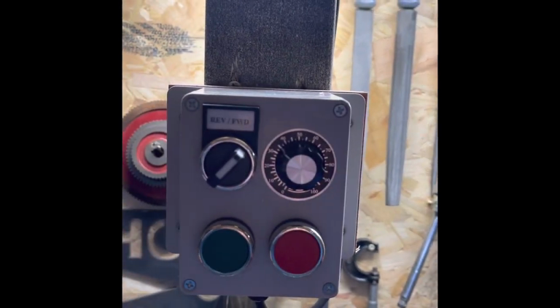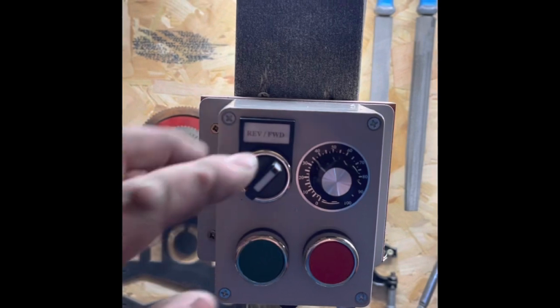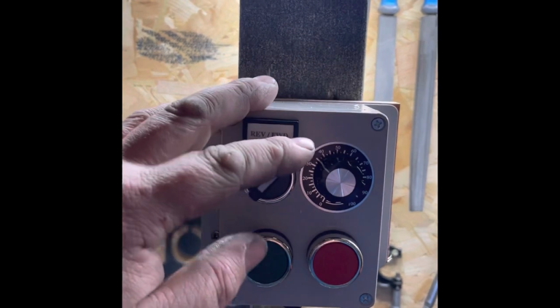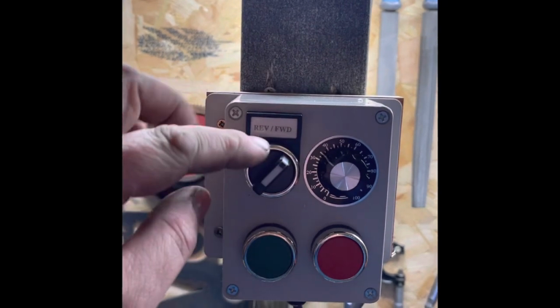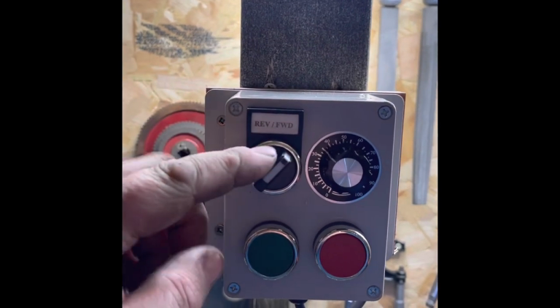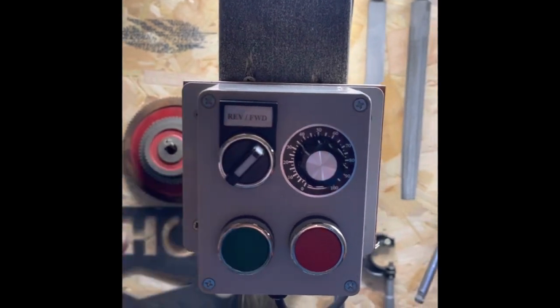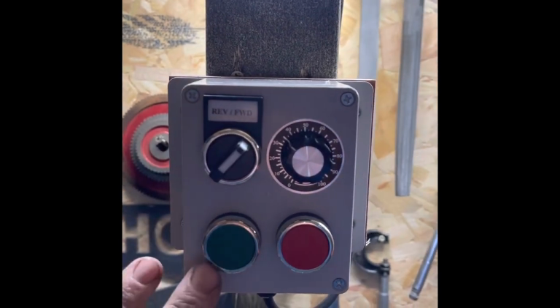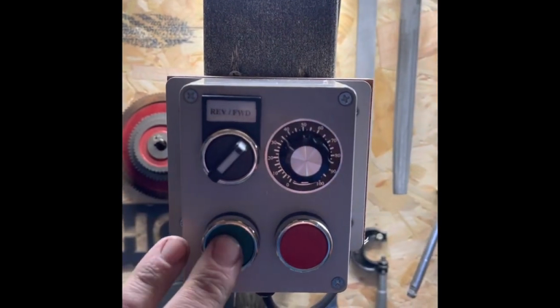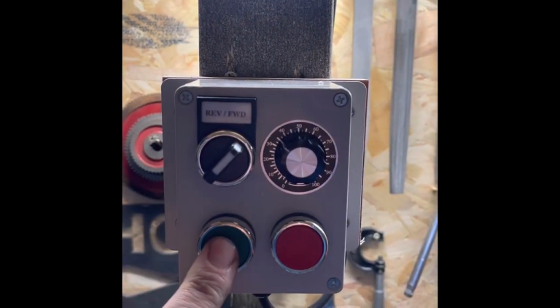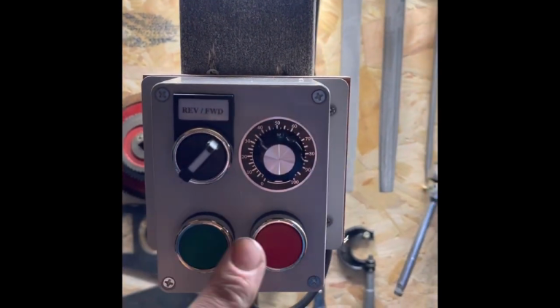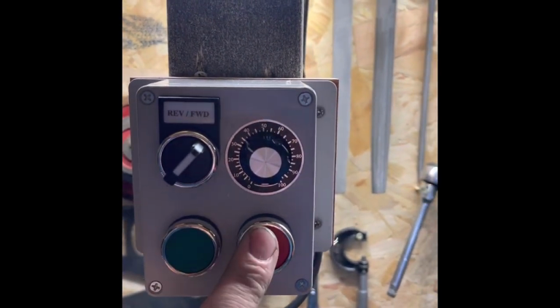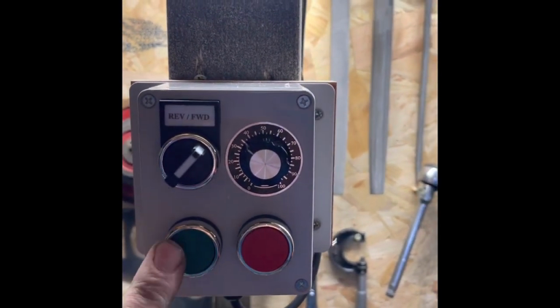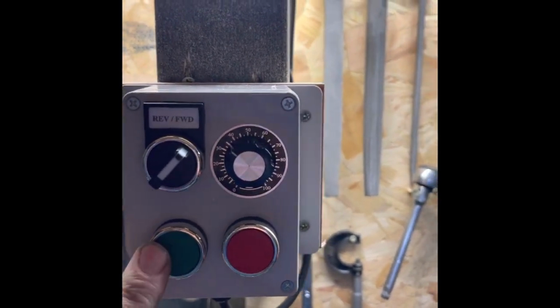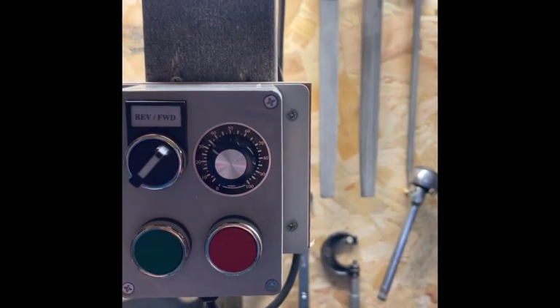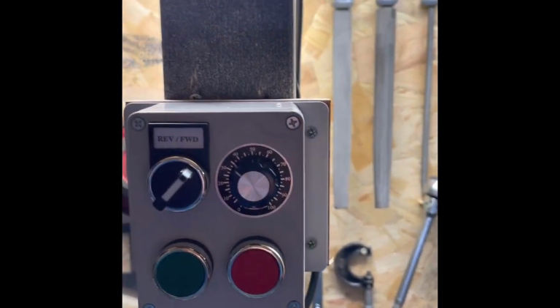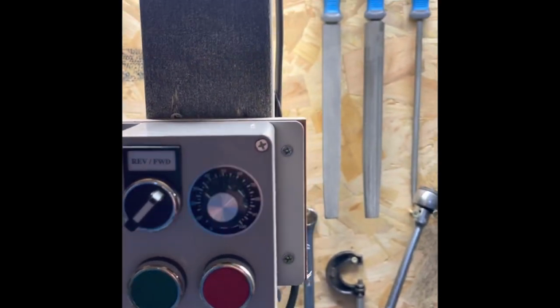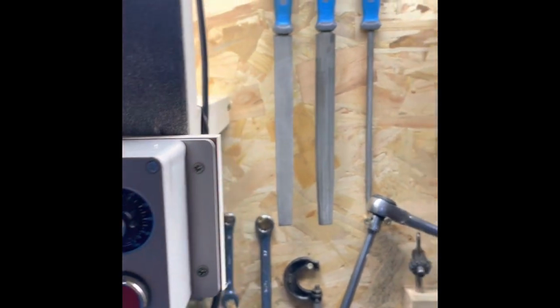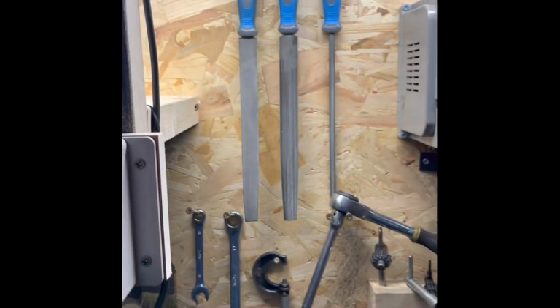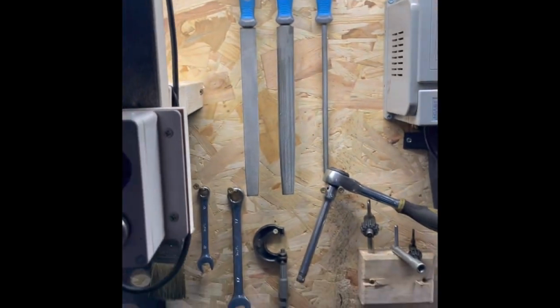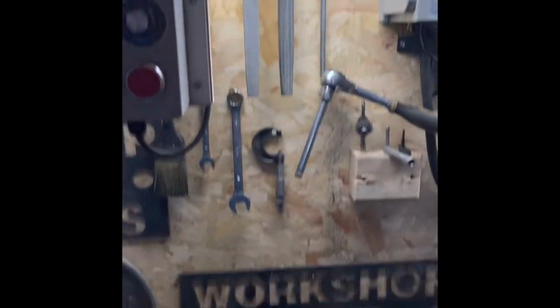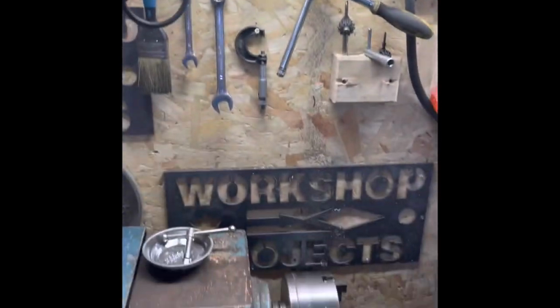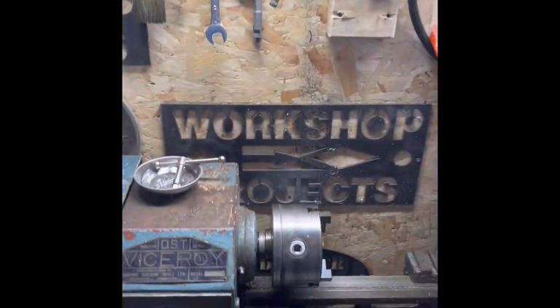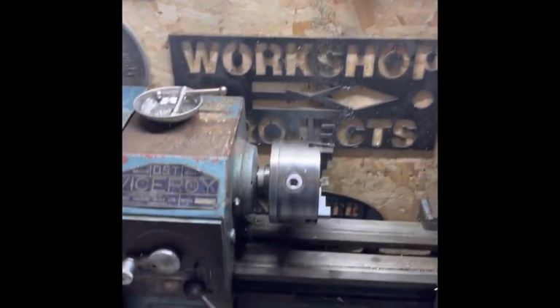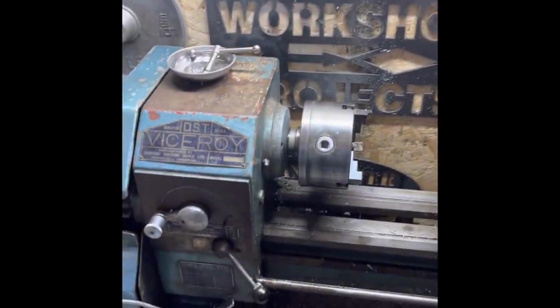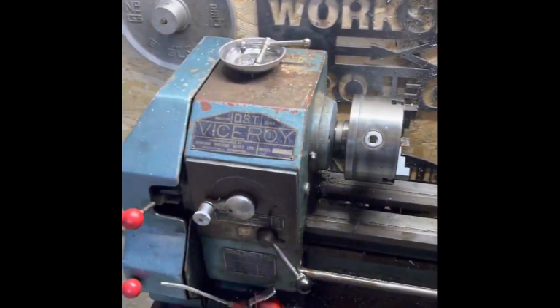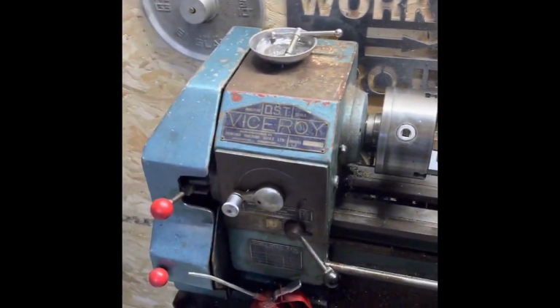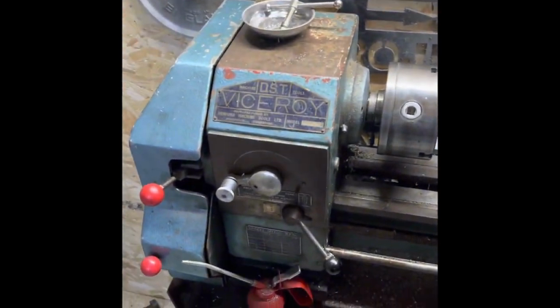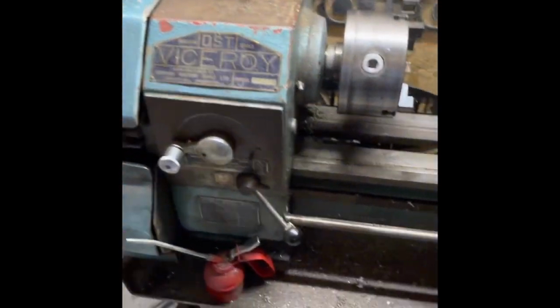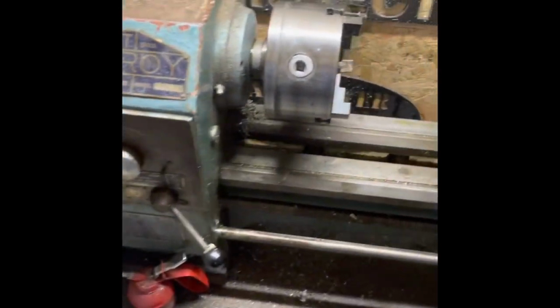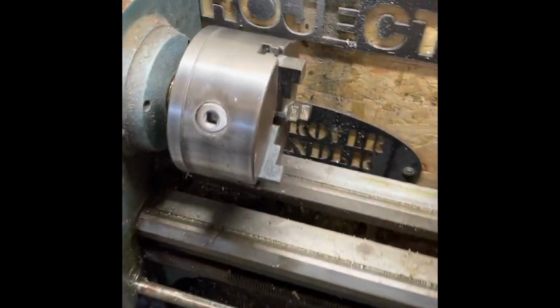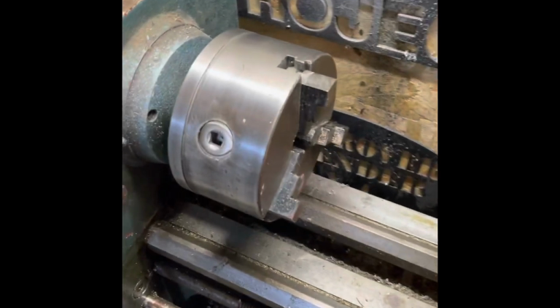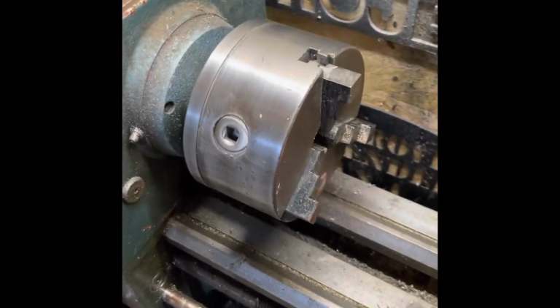You can go forward and reverse on there, and then there's start and stop on the machine itself. It just brings the machine up to date — yeah, it's a great little machine.